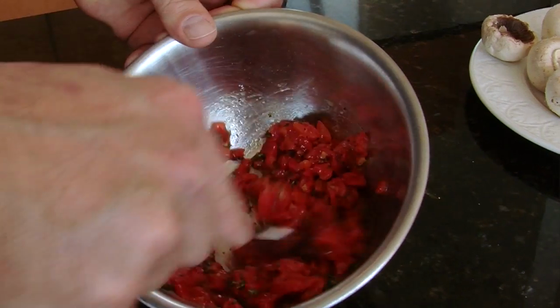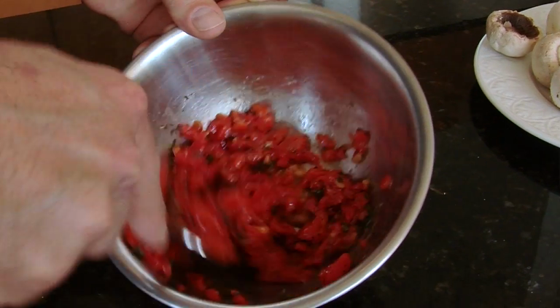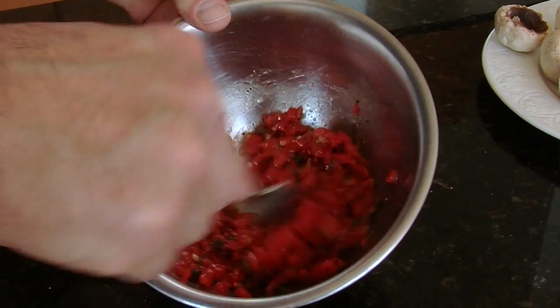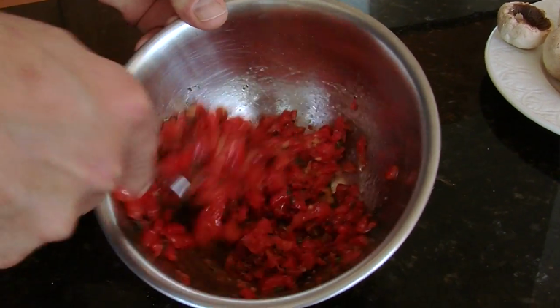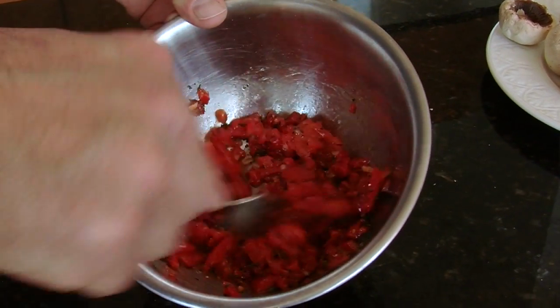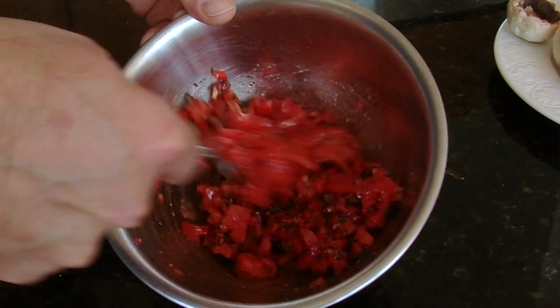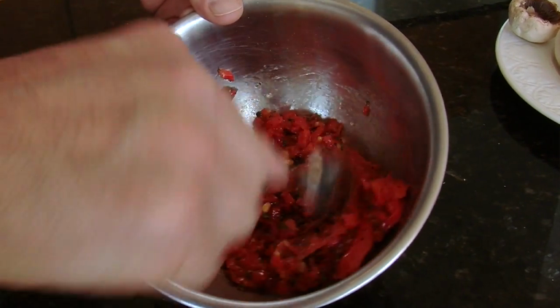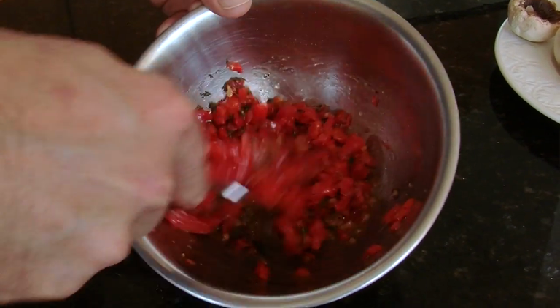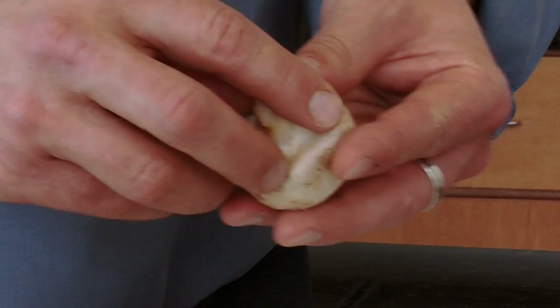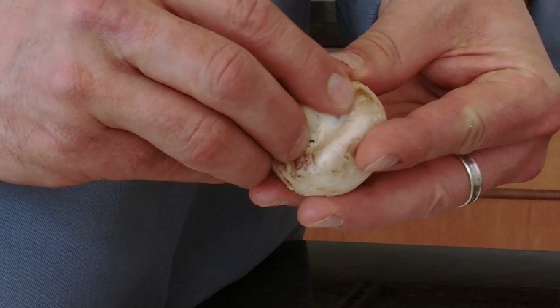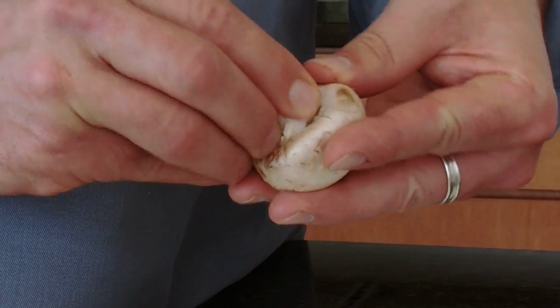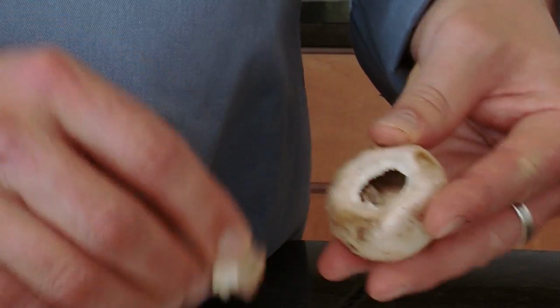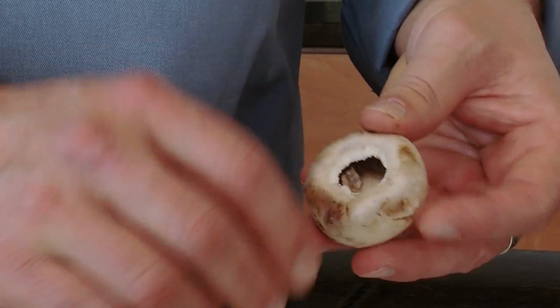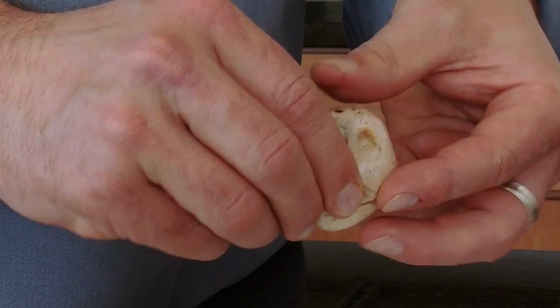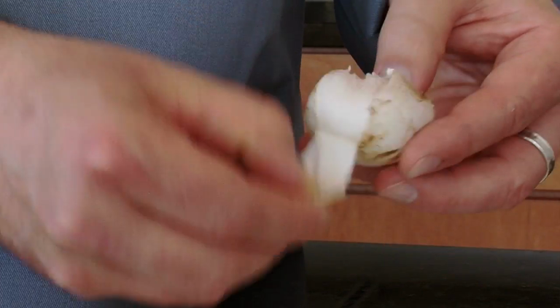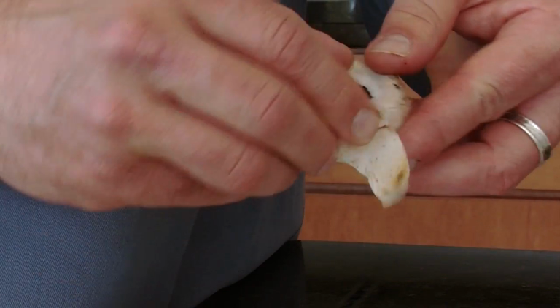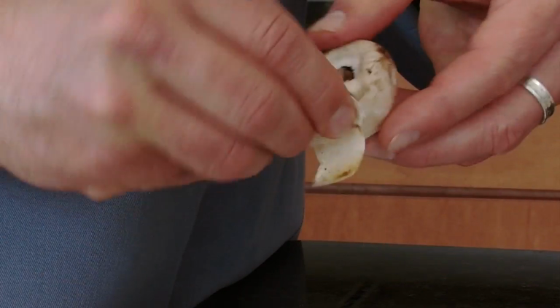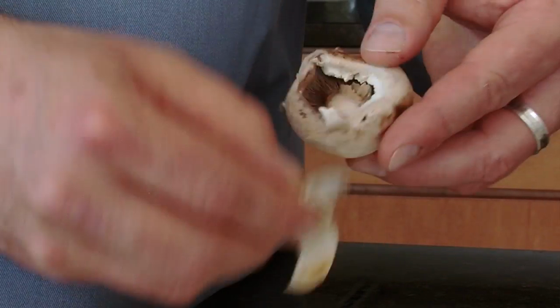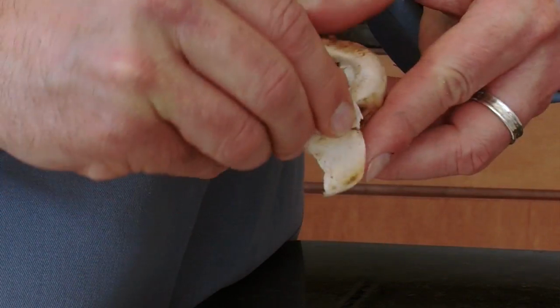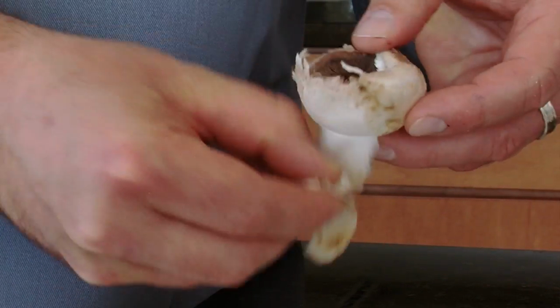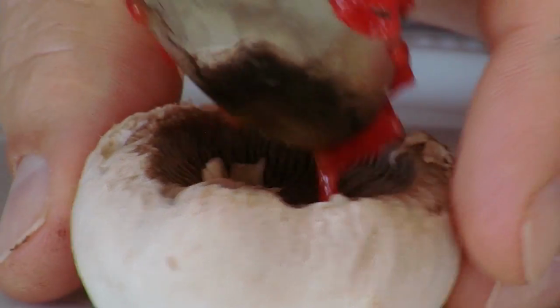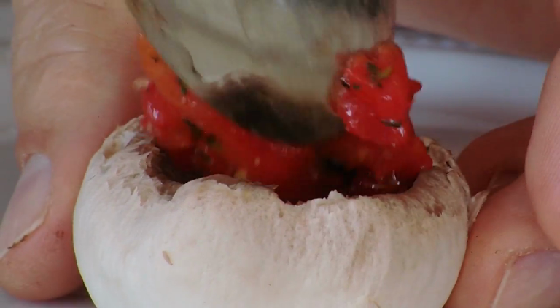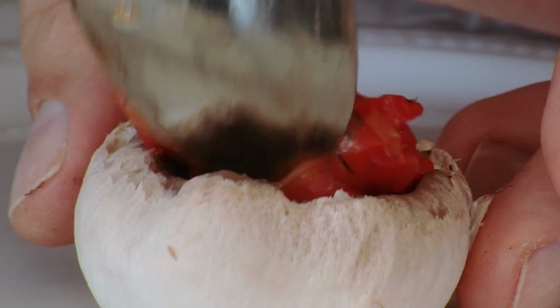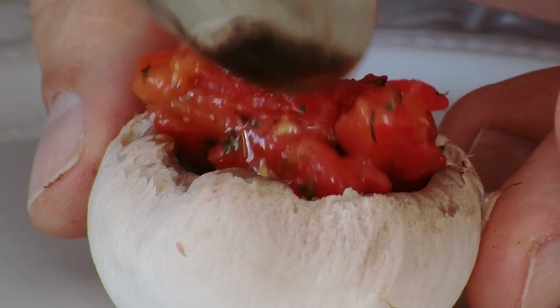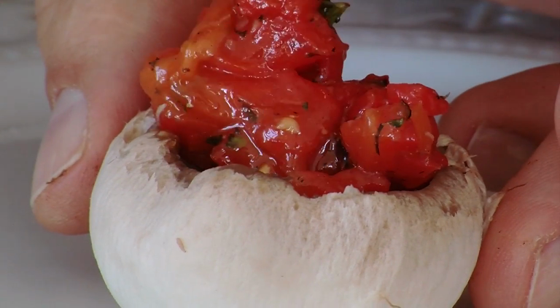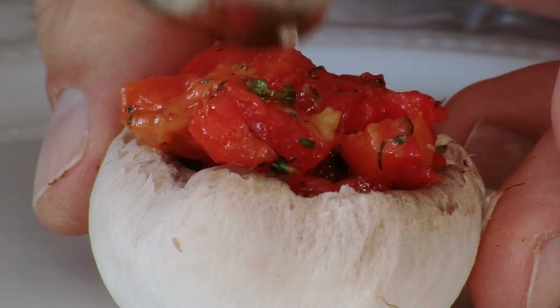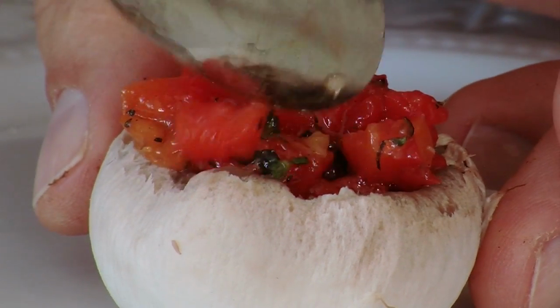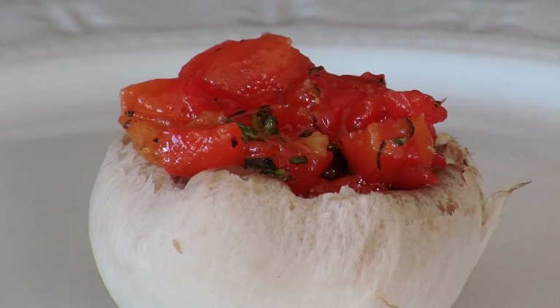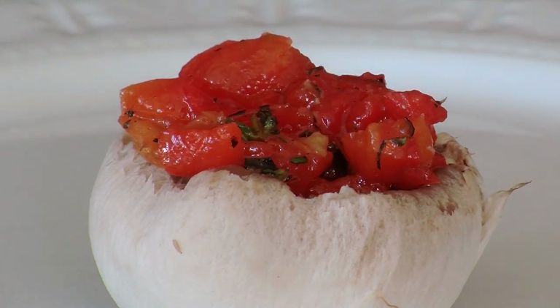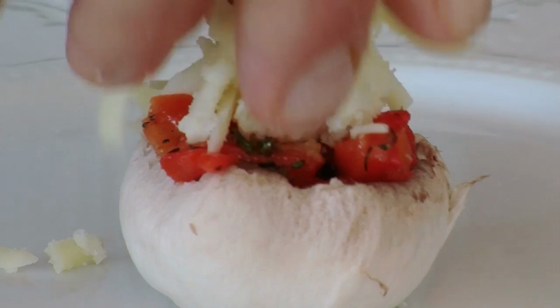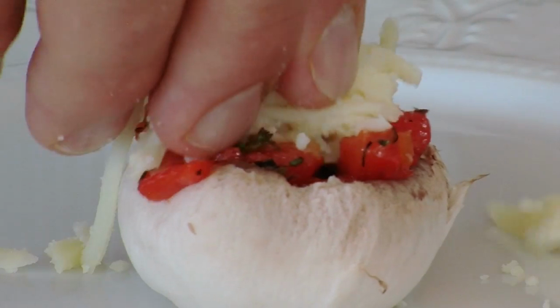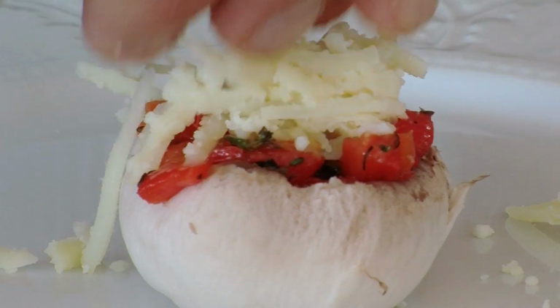First let's mix the ingredients together, then we'll take a mushroom, remove the stem, peel the skin this way, fill each cap with a bit of the red pepper, and then cheese on top.